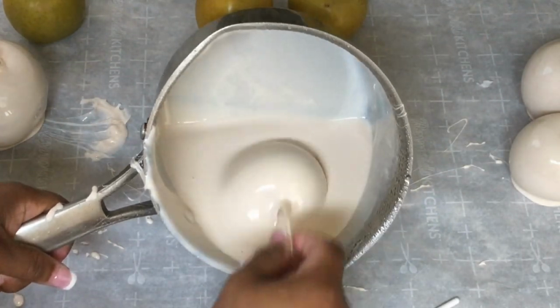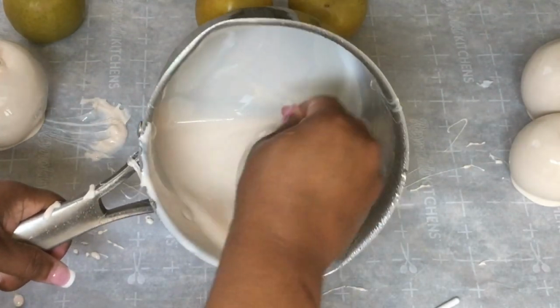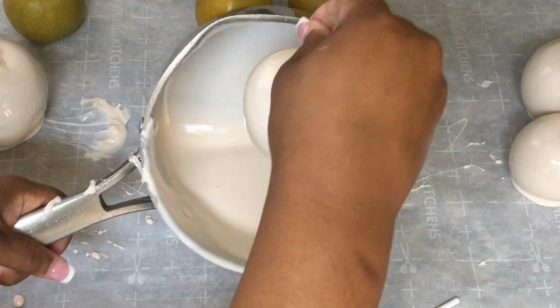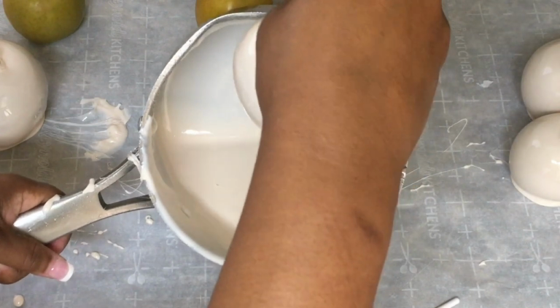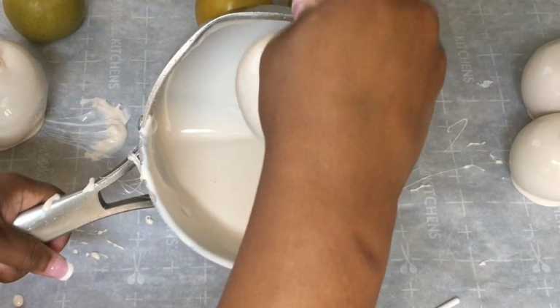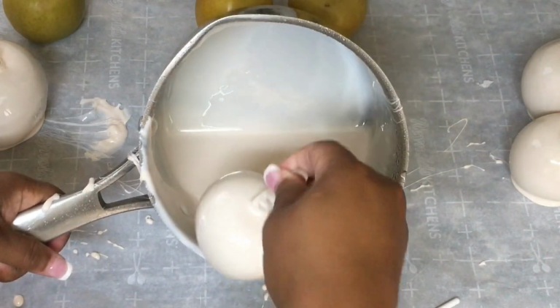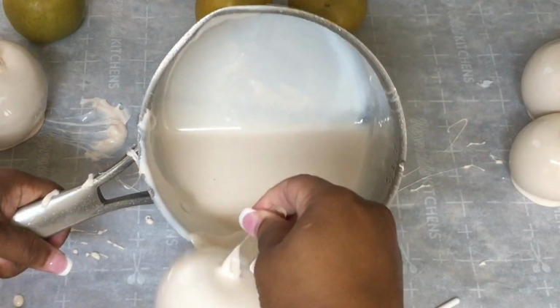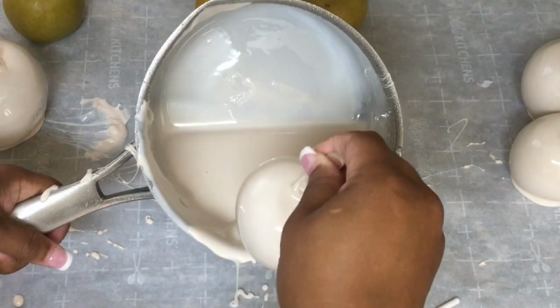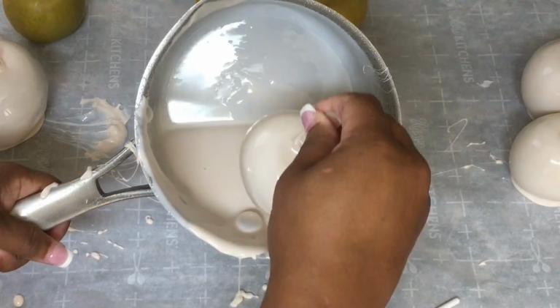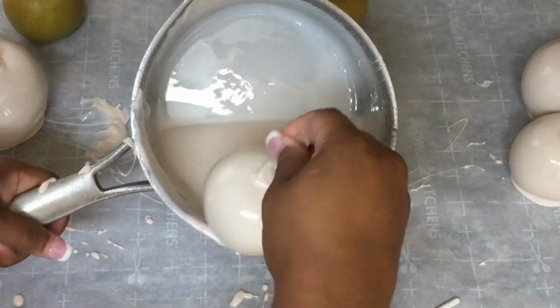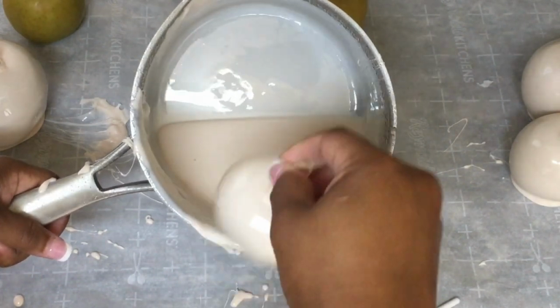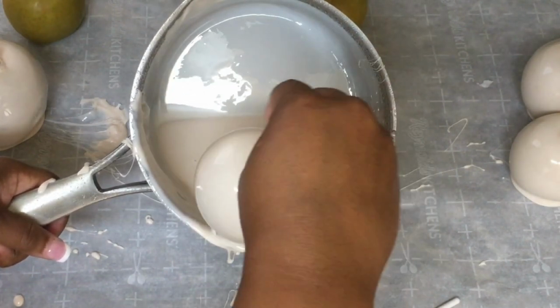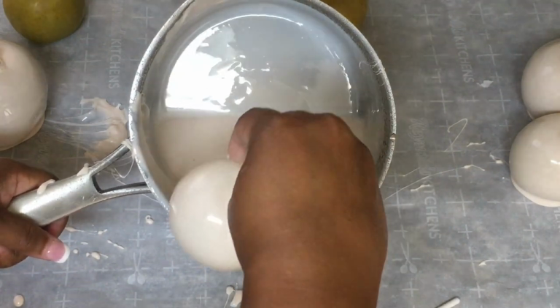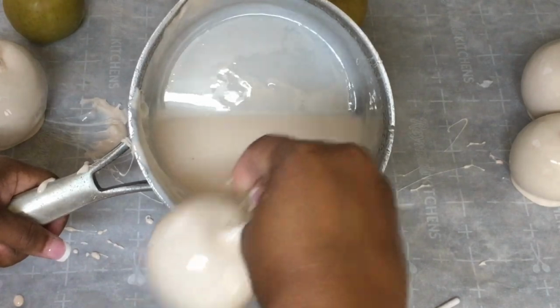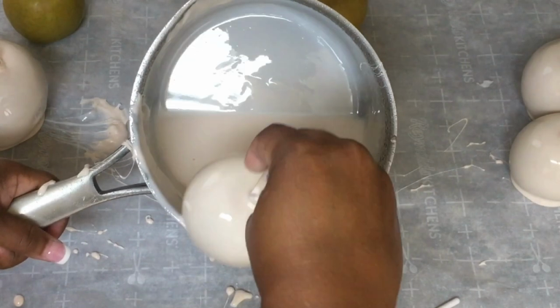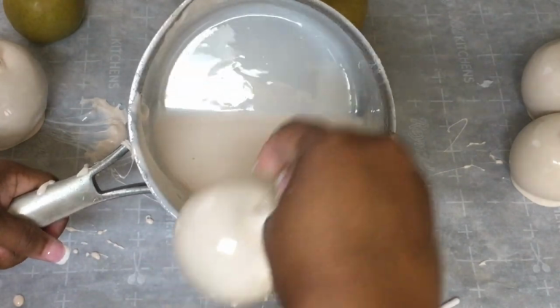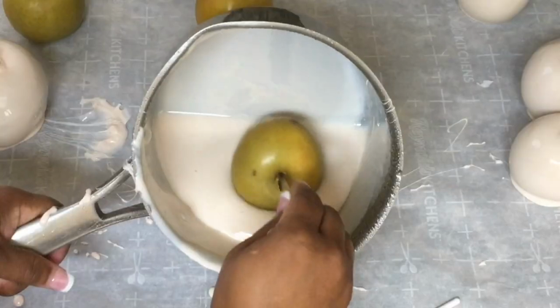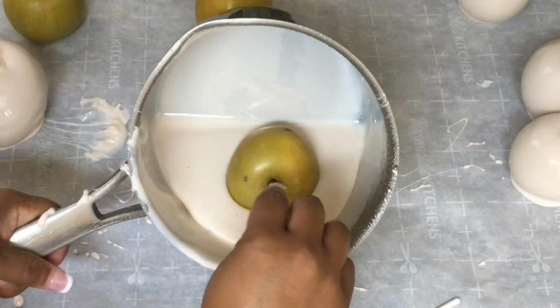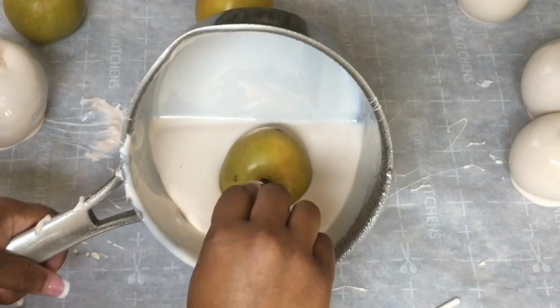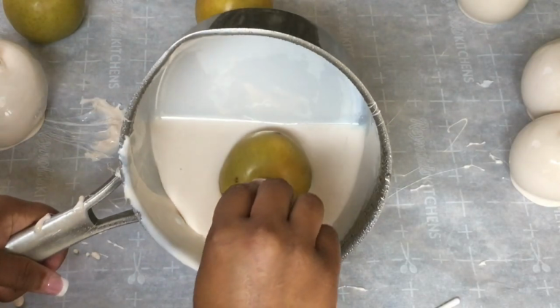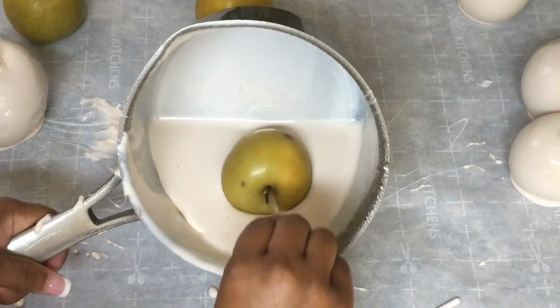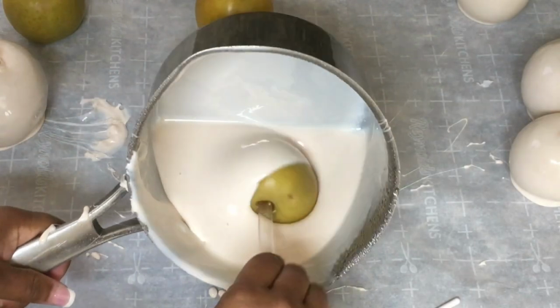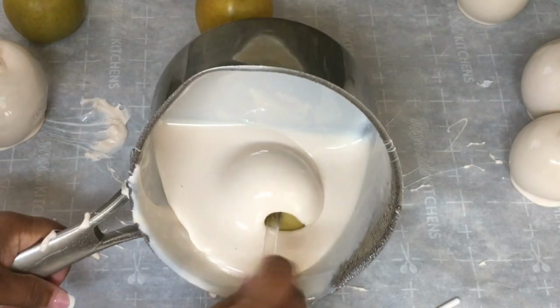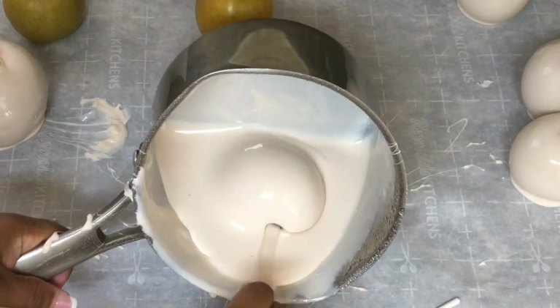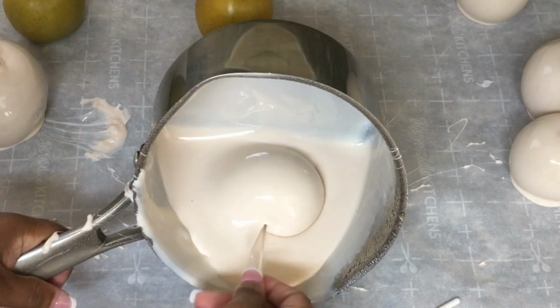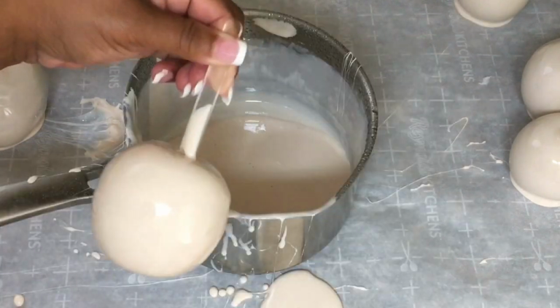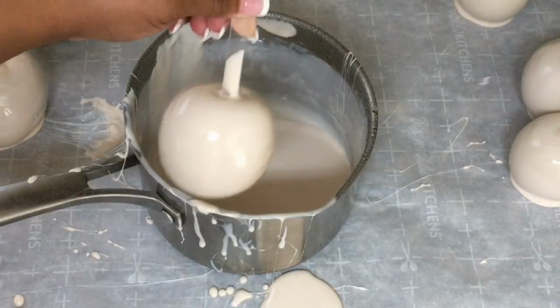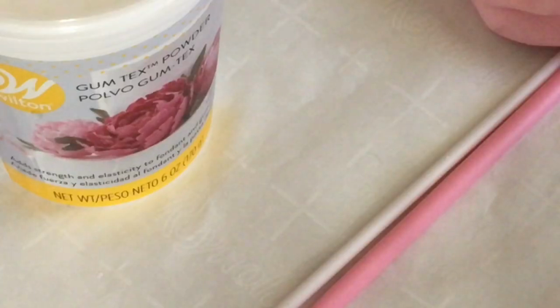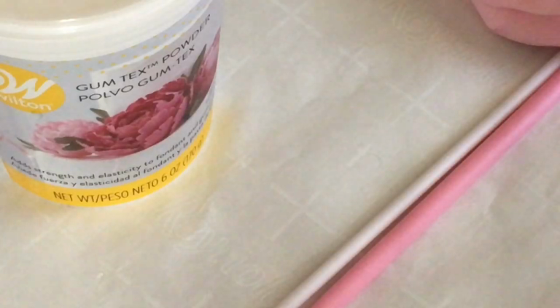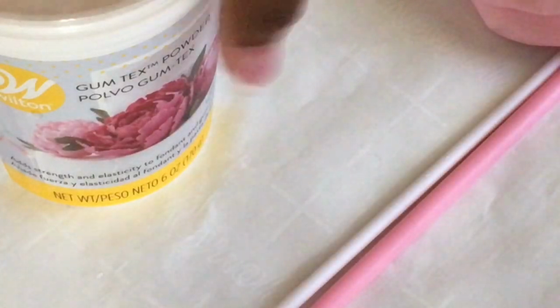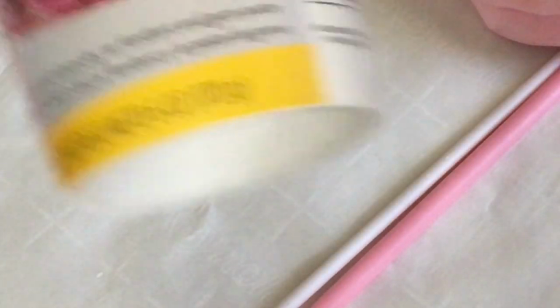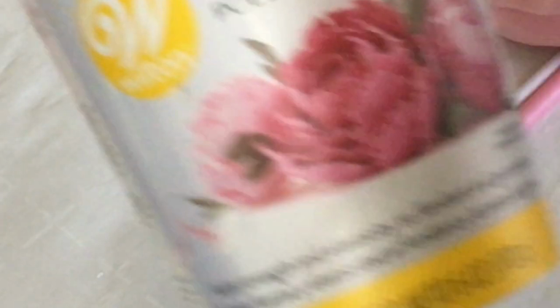I'm not going to make you sit here and watch me dip all of these apples — you get the point. You can get as many apples as you need dipped in one pot. This candy apple recipe 641 is the bomb diggity.